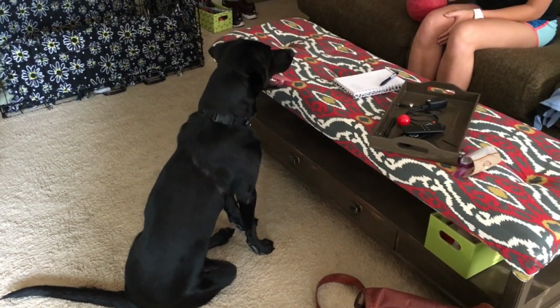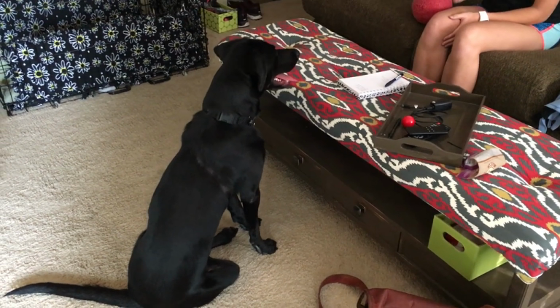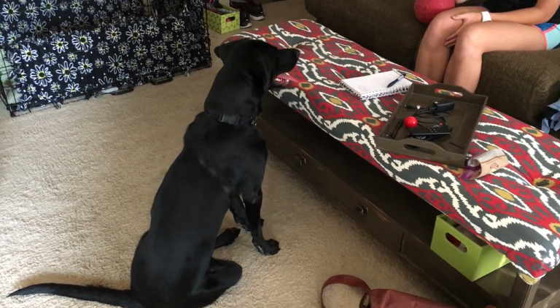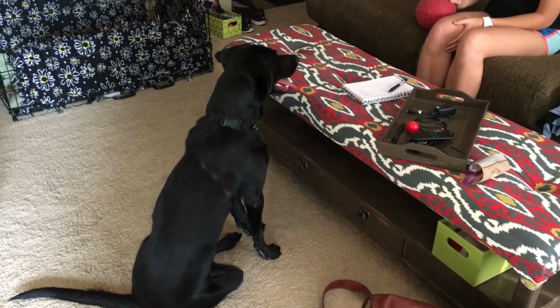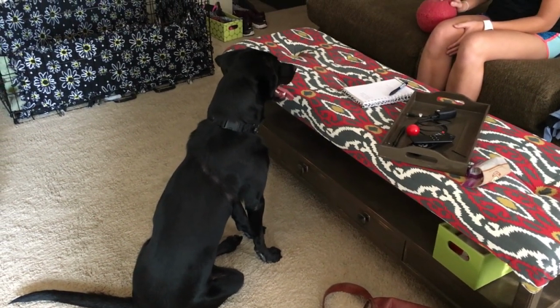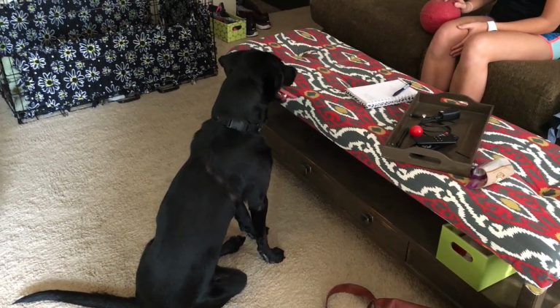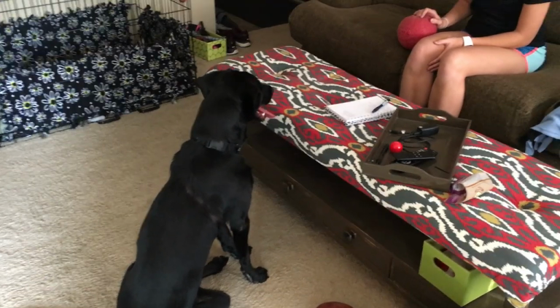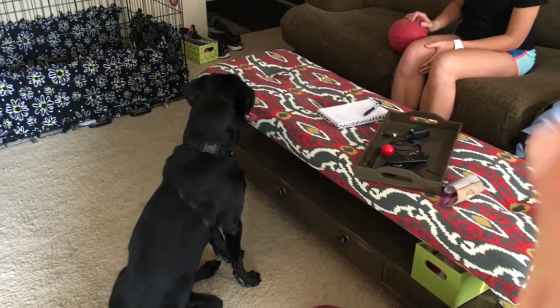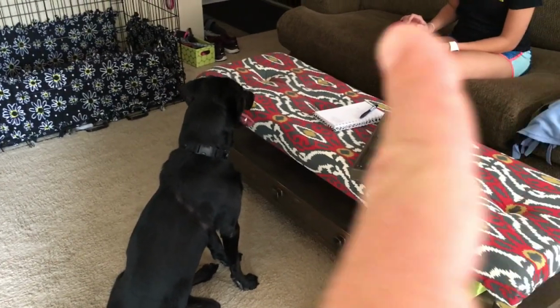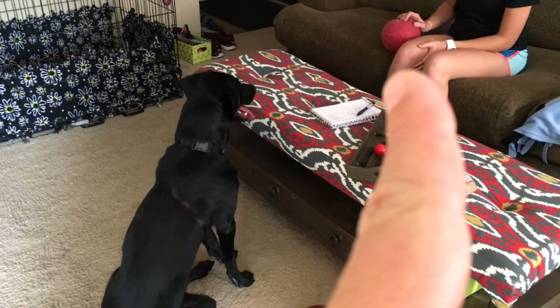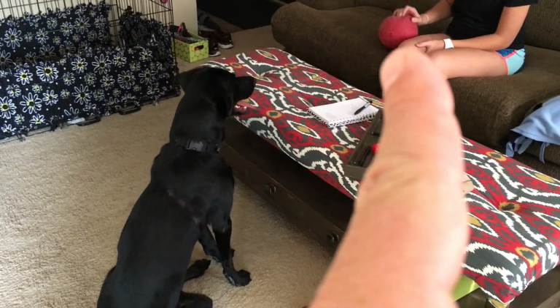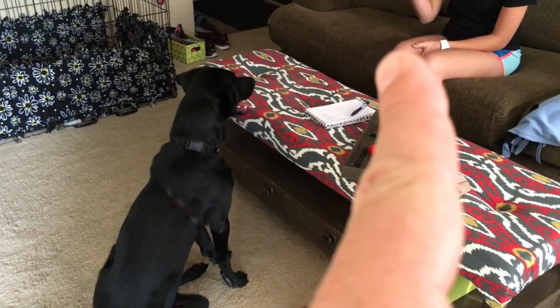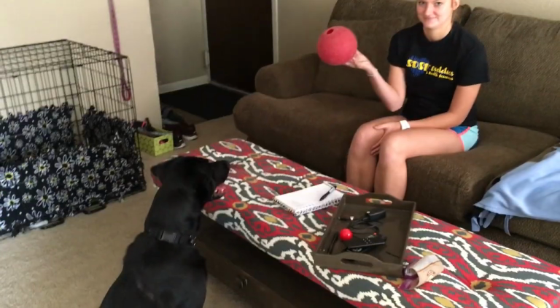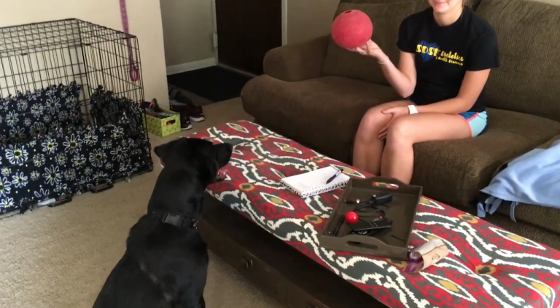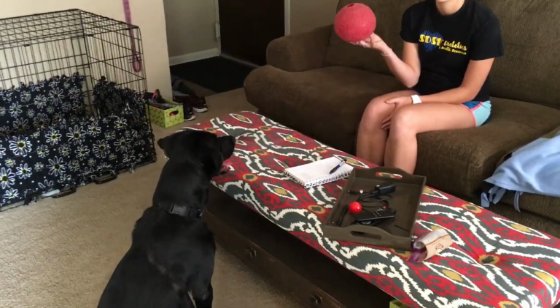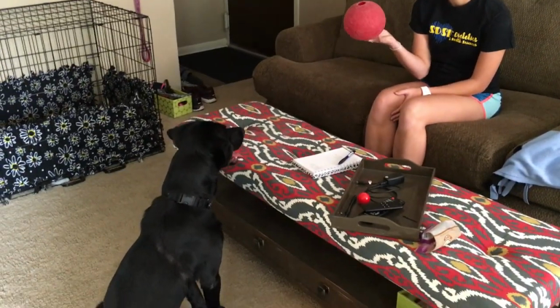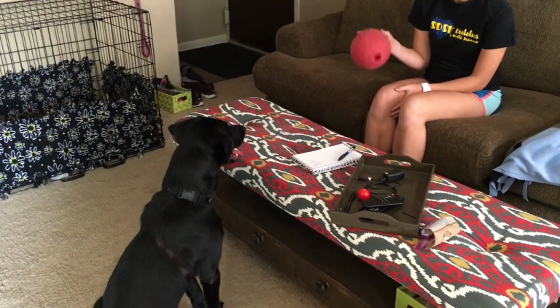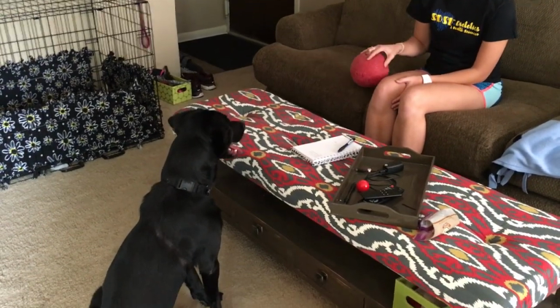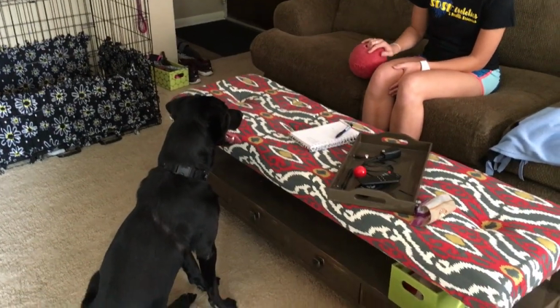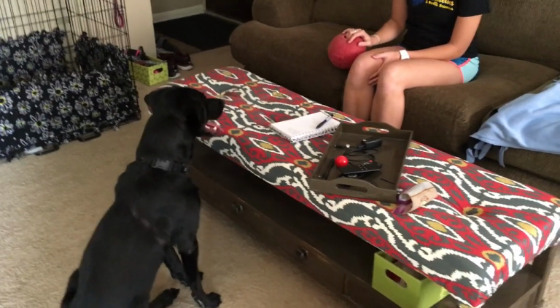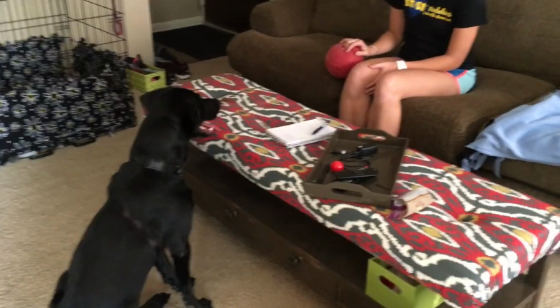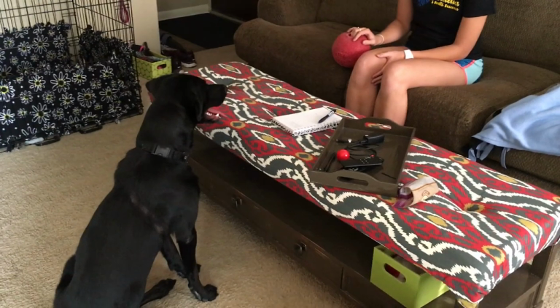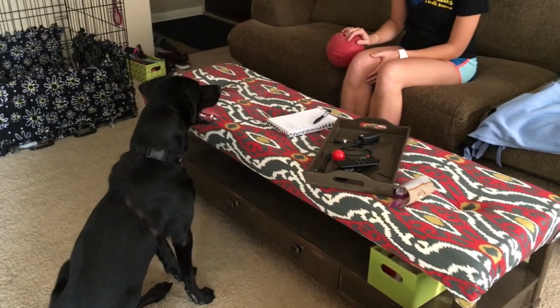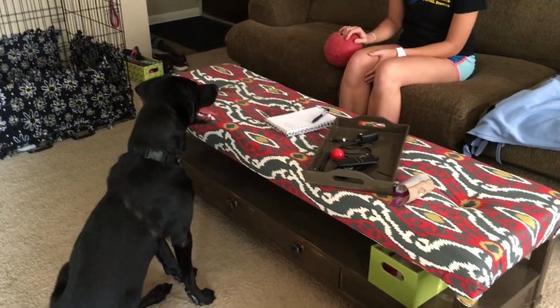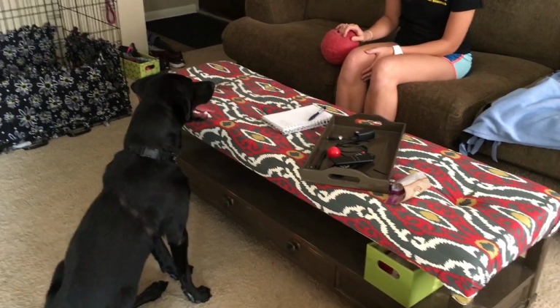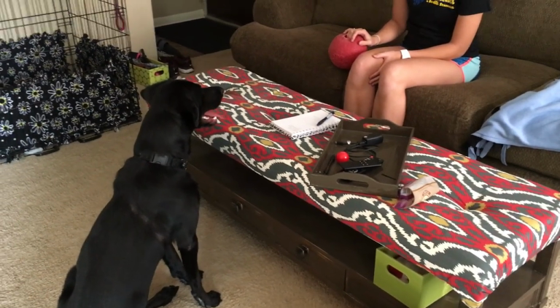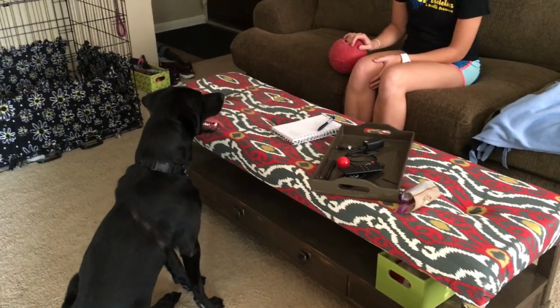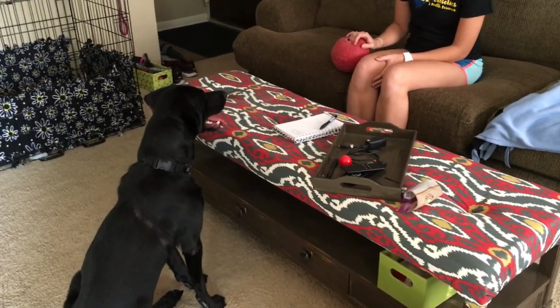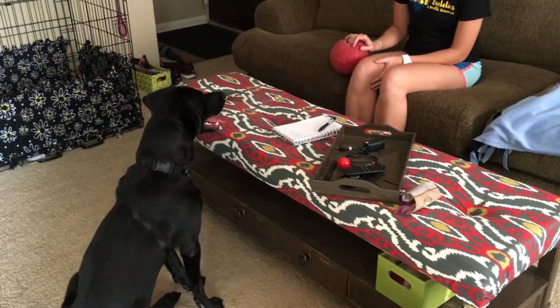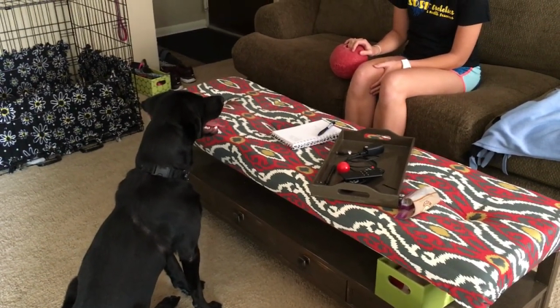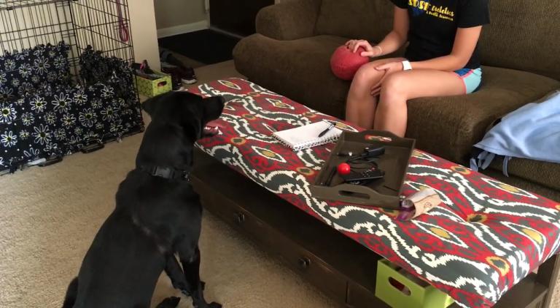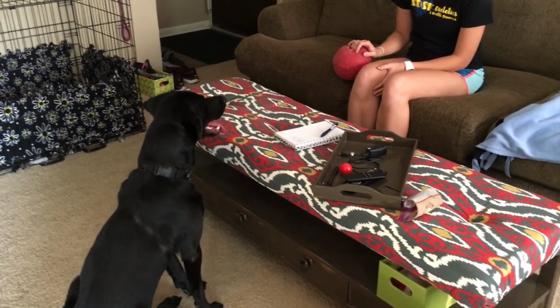Alright, so one of Daisy's favorite things to do is play with this red ball right here. So basically what we're doing is coming up with a little impulse control exercise. If you have a dog who likes to fetch, a lot of people like to throw the ball as fast as they can.